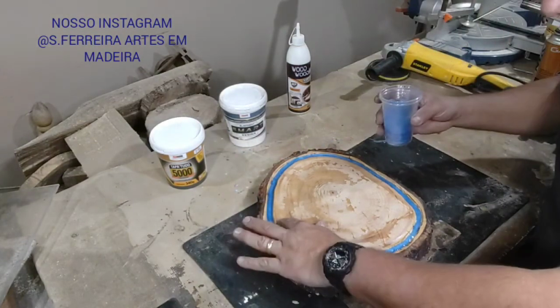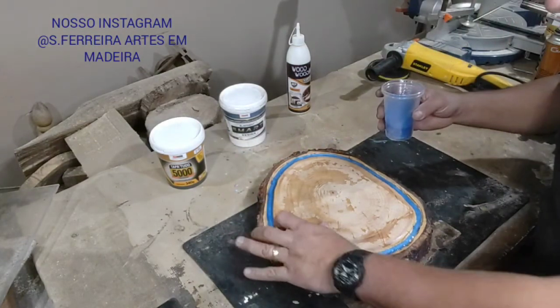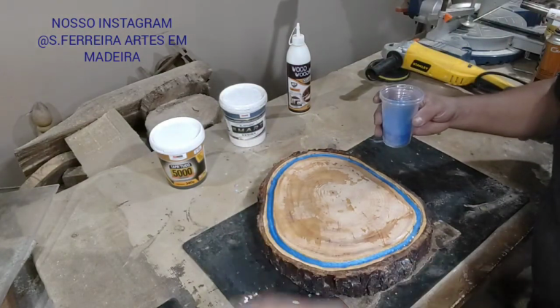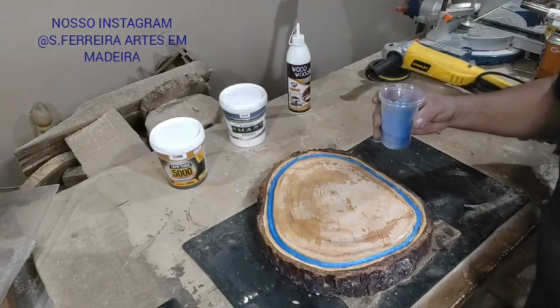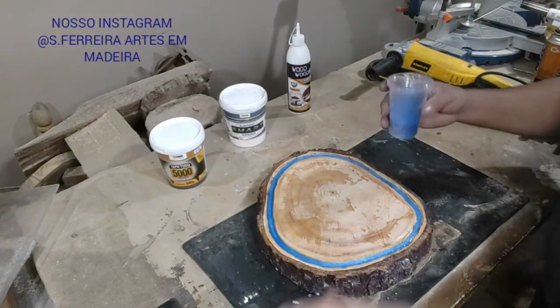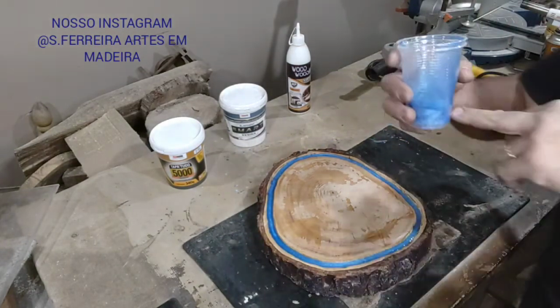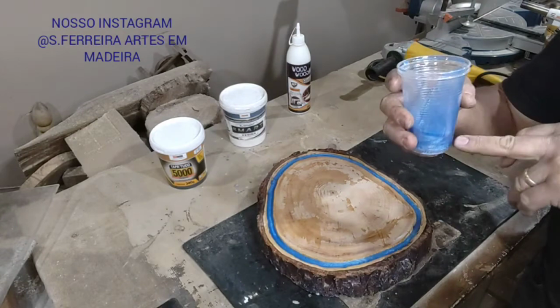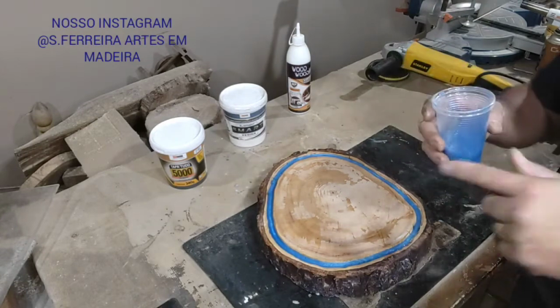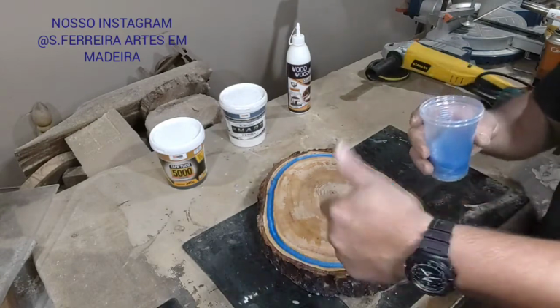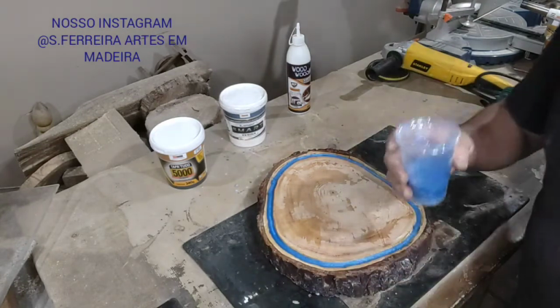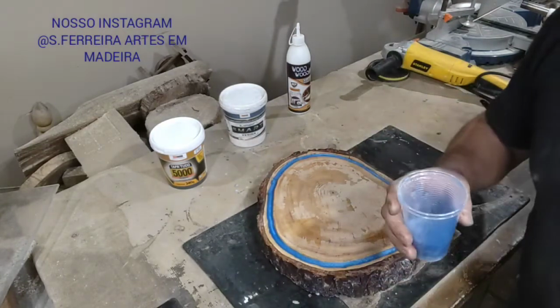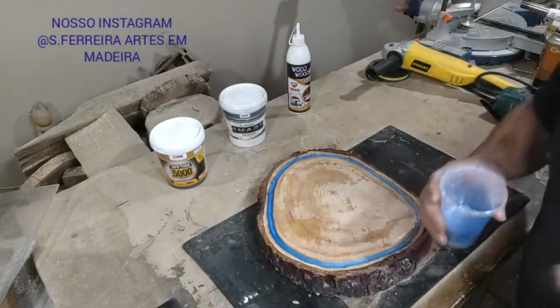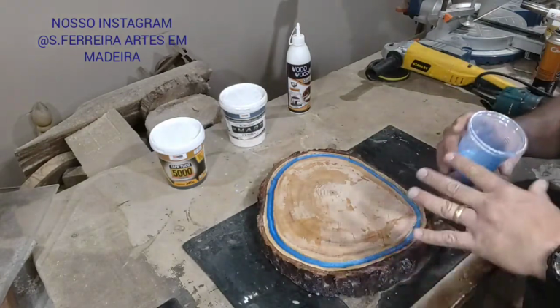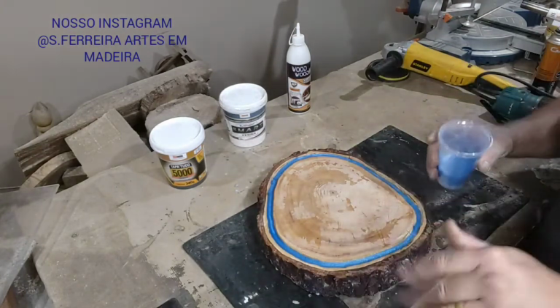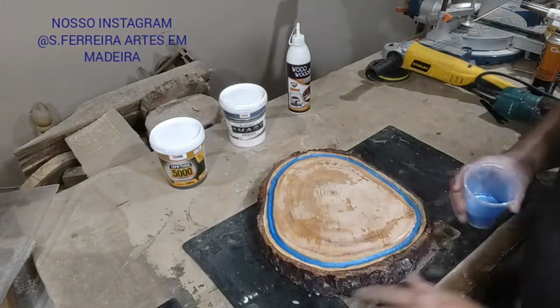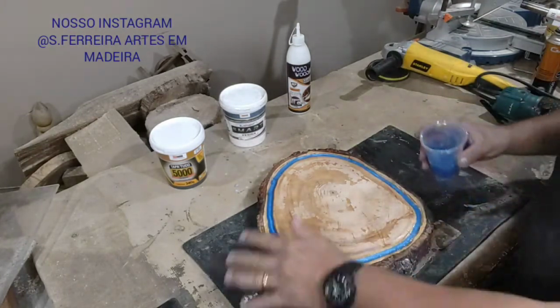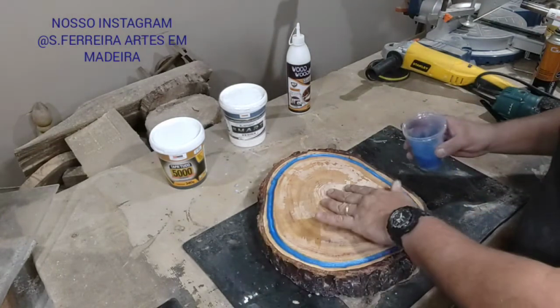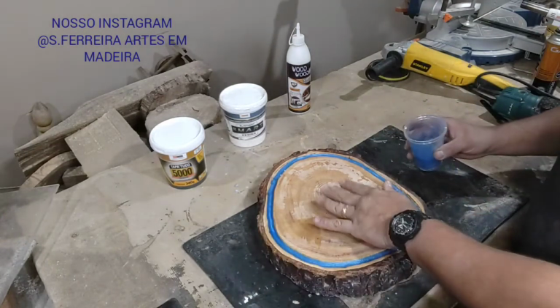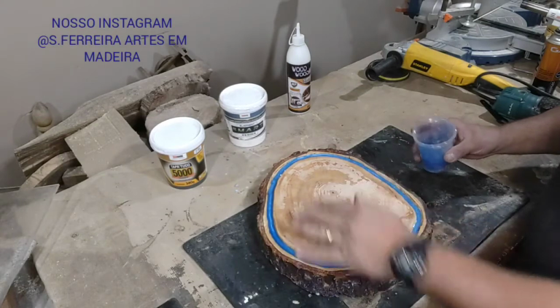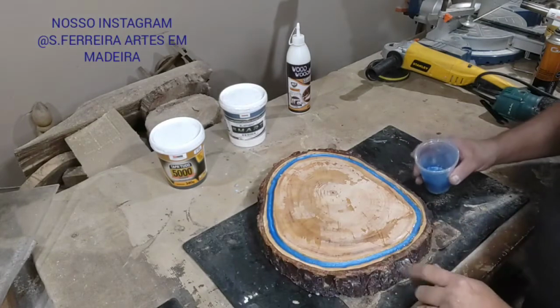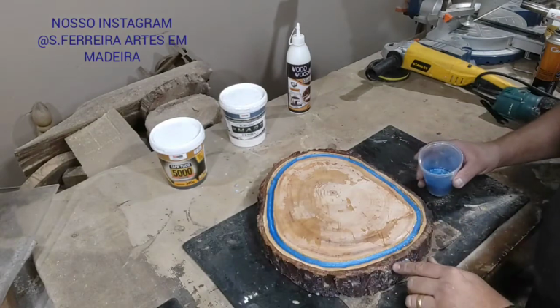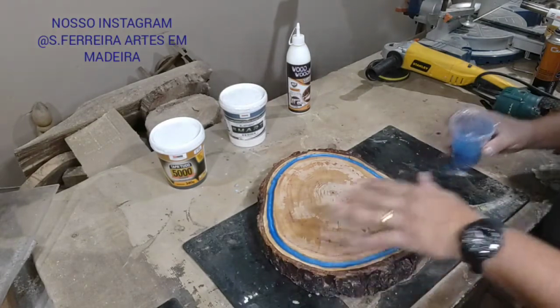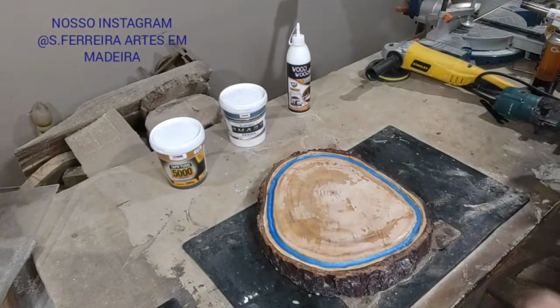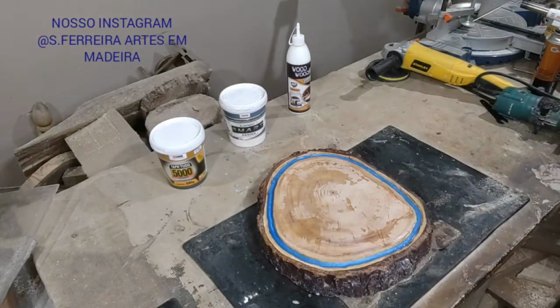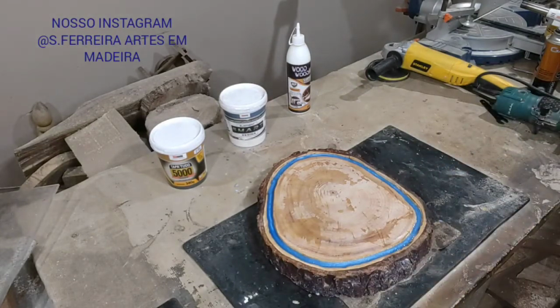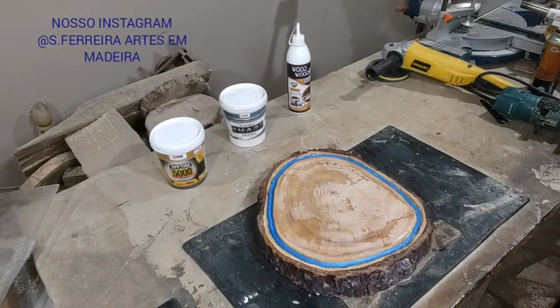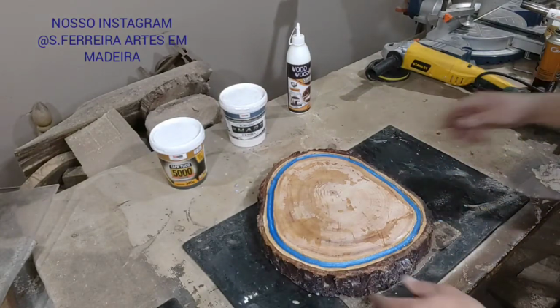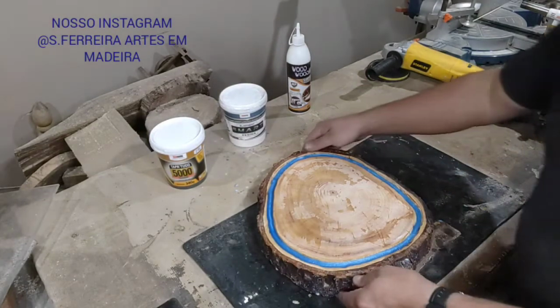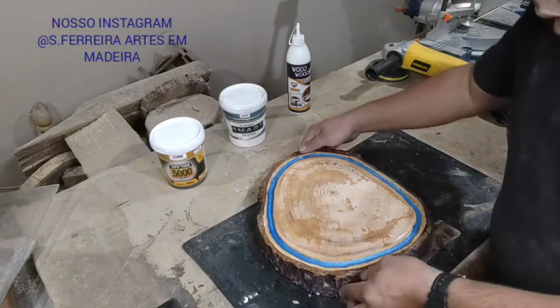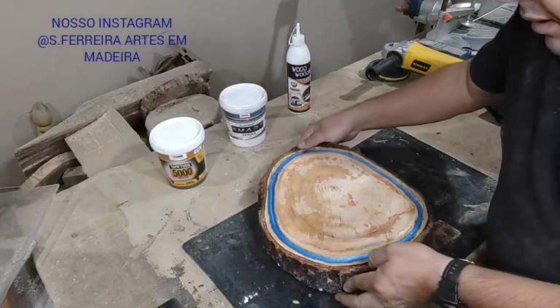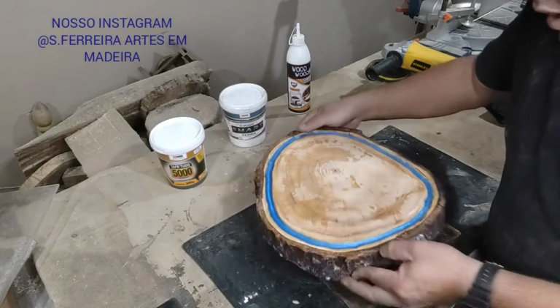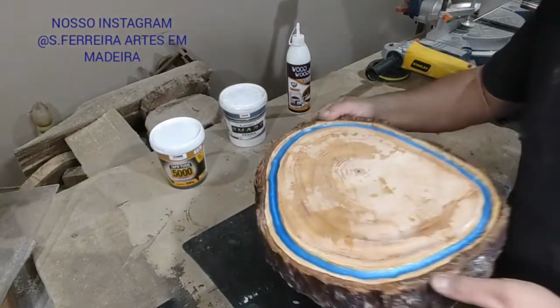You might be wondering — there's a little leftover. It's because I'm also applying it to another piece — I already prepared enough for both. There's the piece, already pigmented with the resin applied.